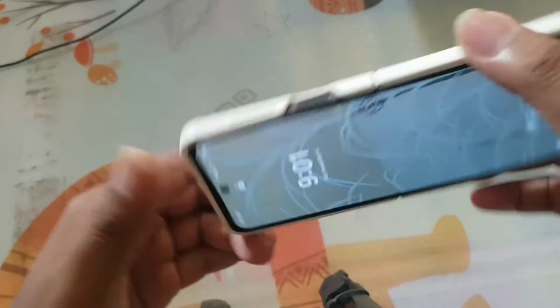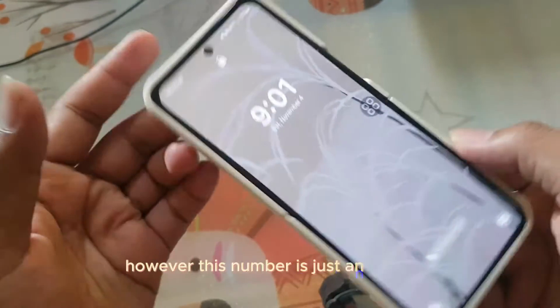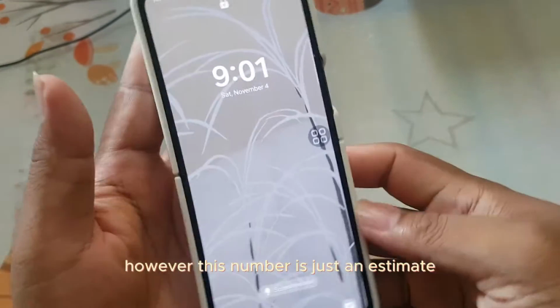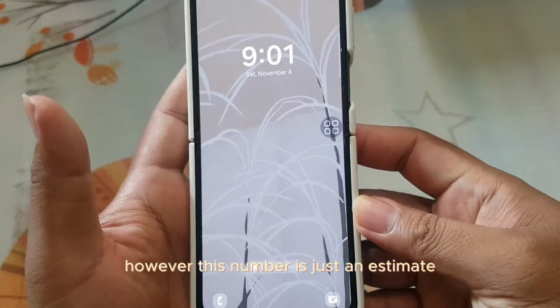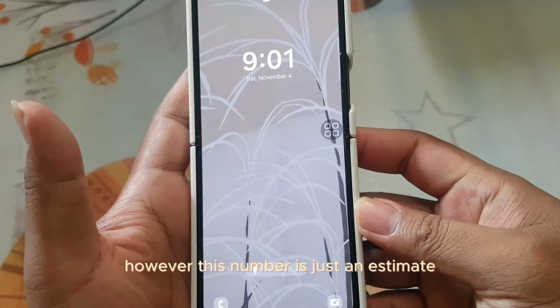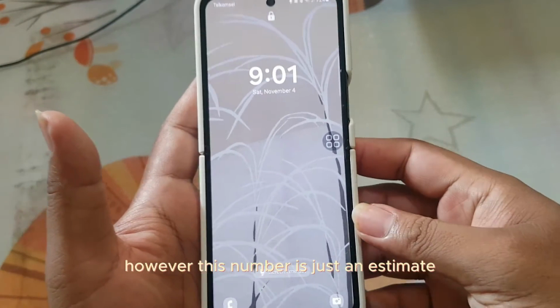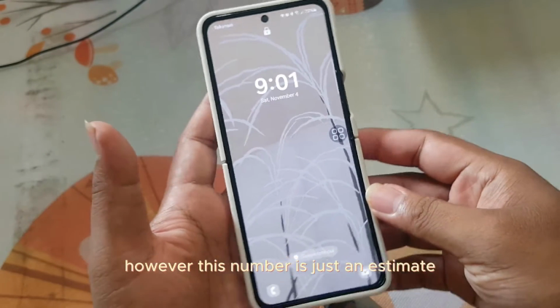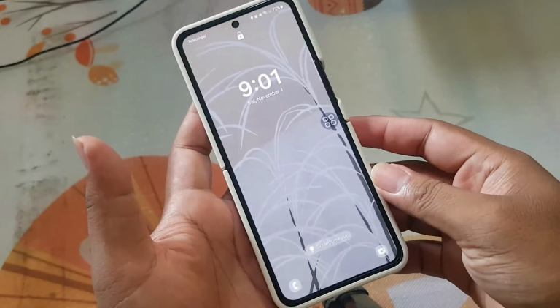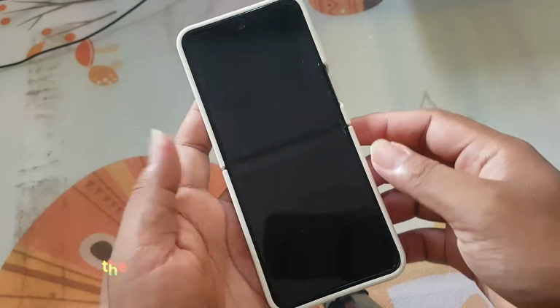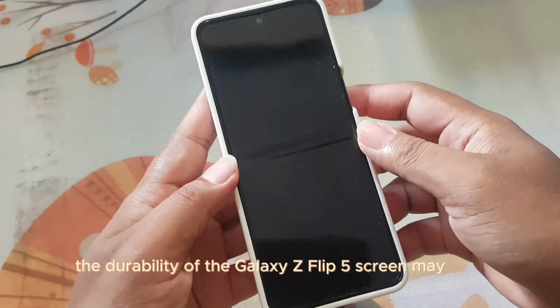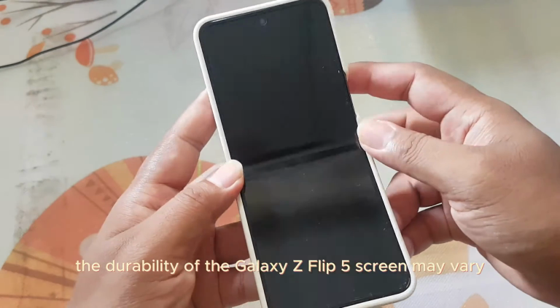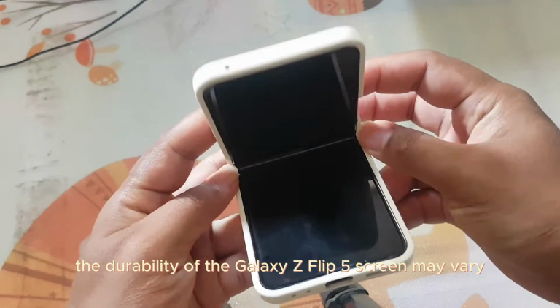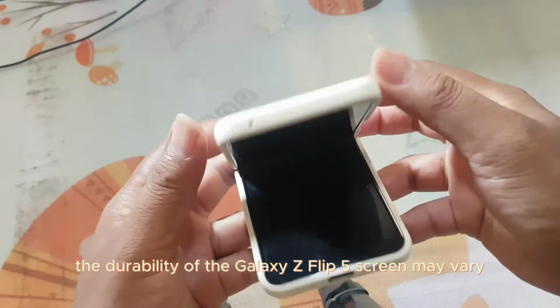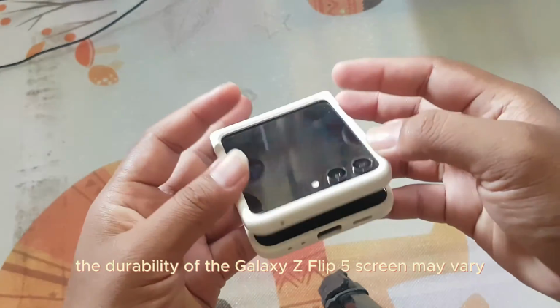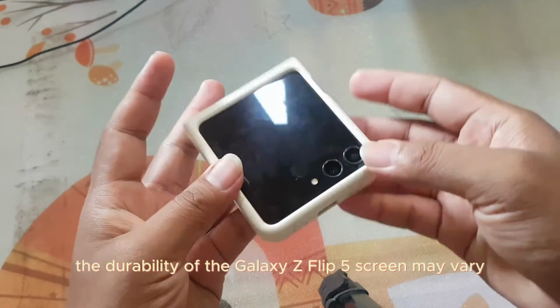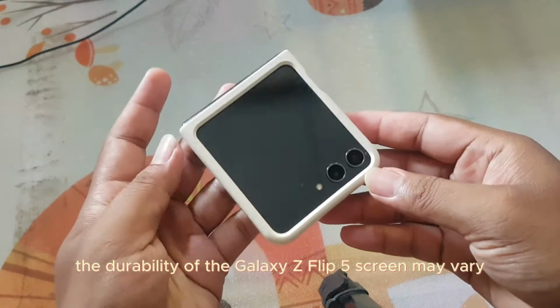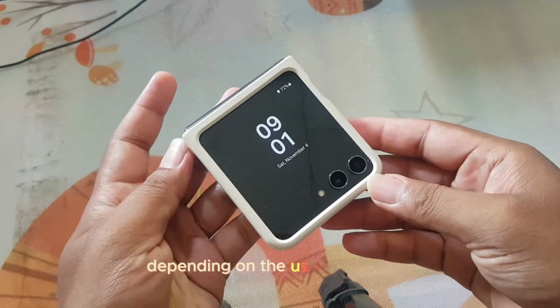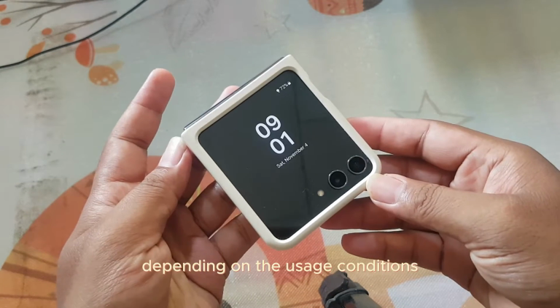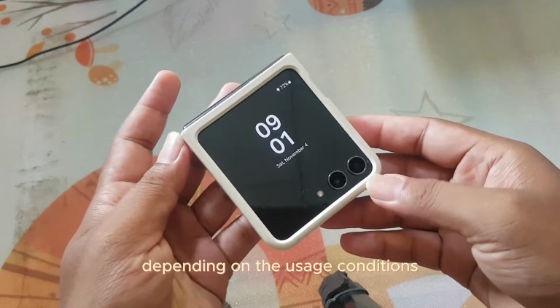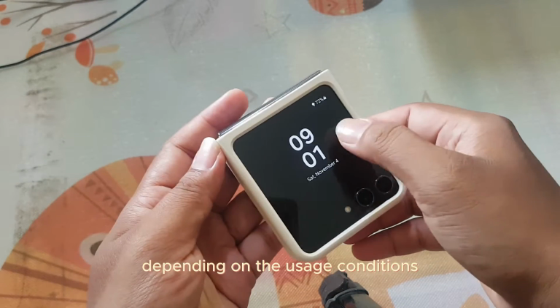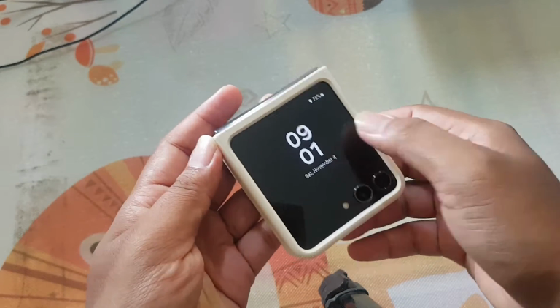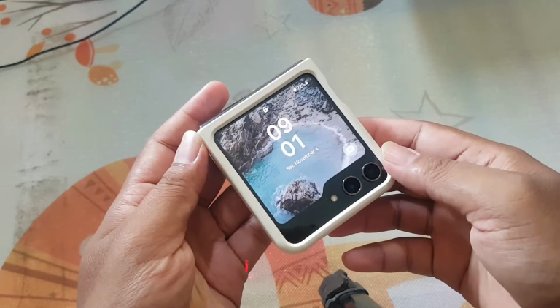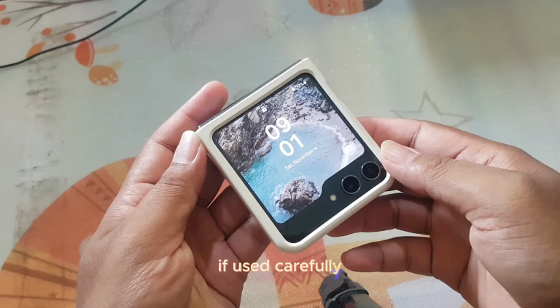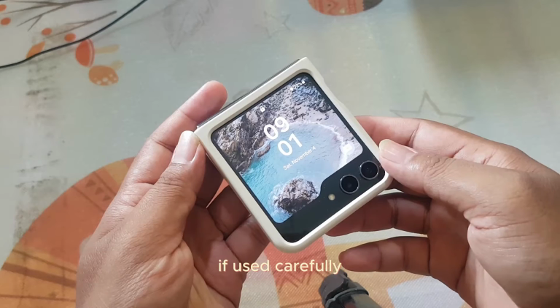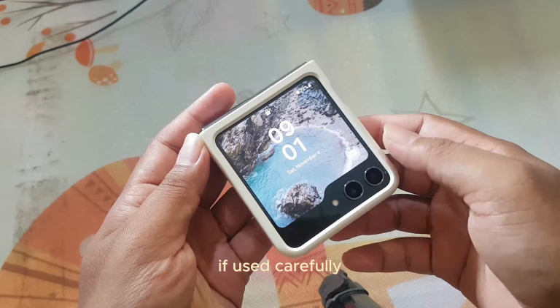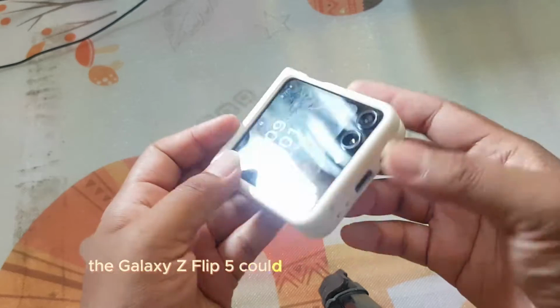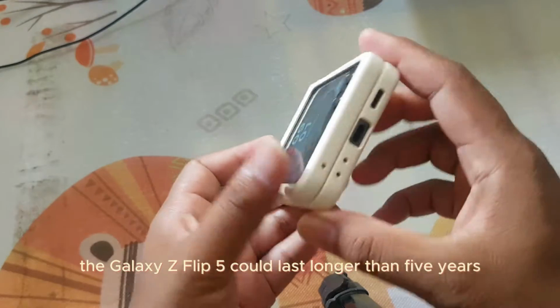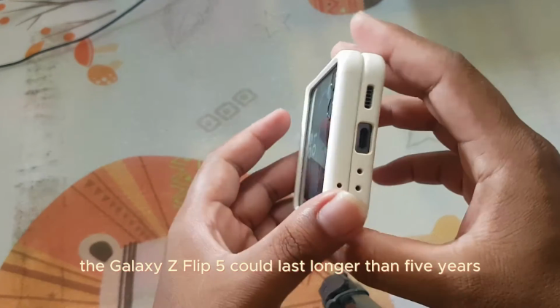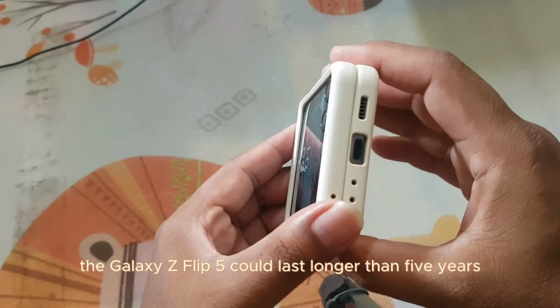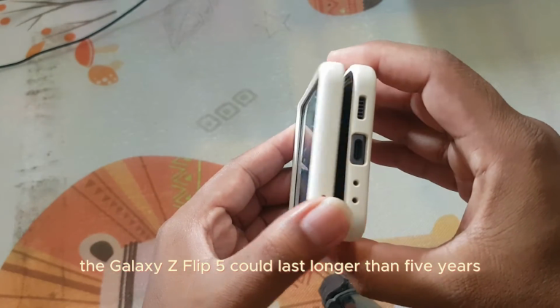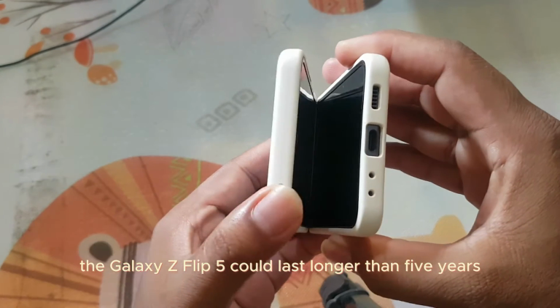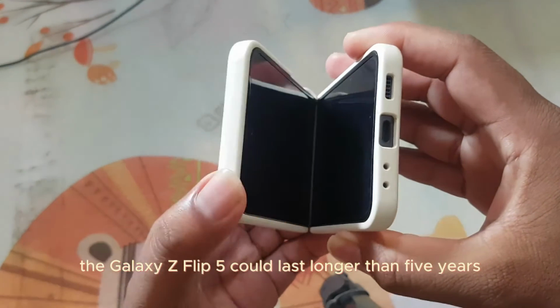However, this number is just an estimate. The durability of the Galaxy Z Flip 5's screen may vary depending on the usage conditions. If used carefully, the Galaxy Z Flip 5 could last longer than 5 years.